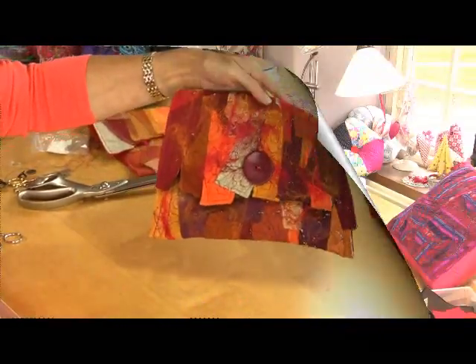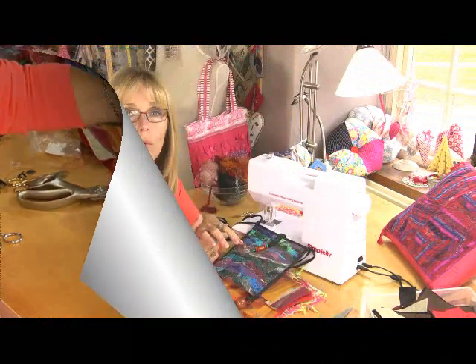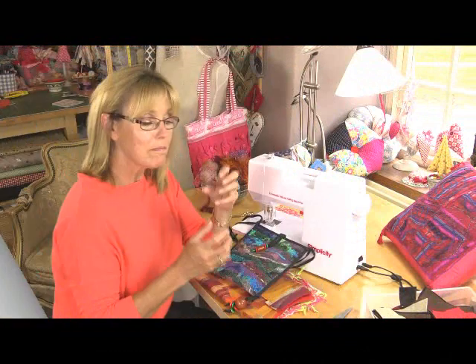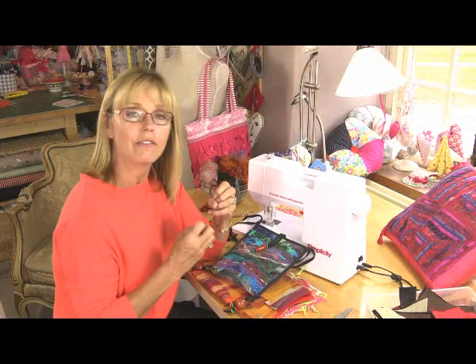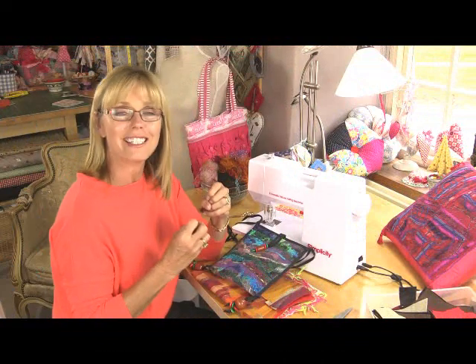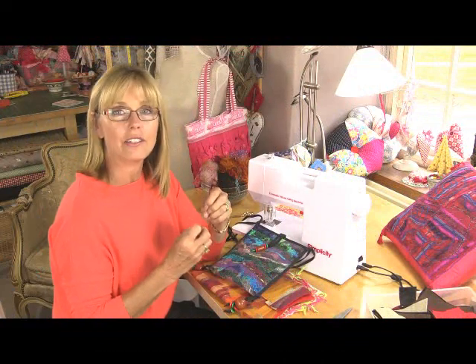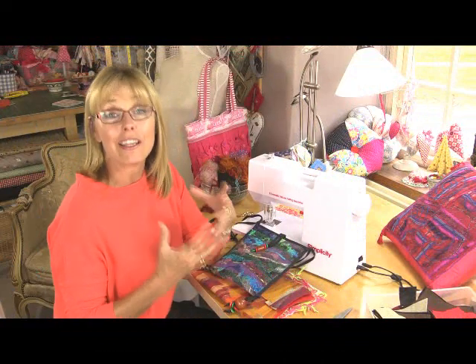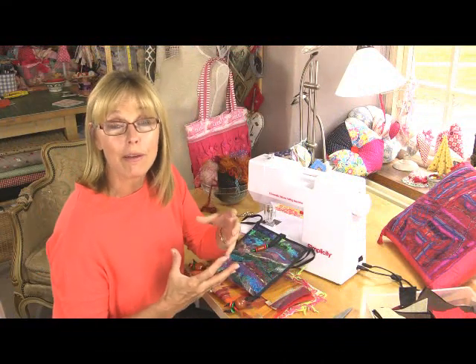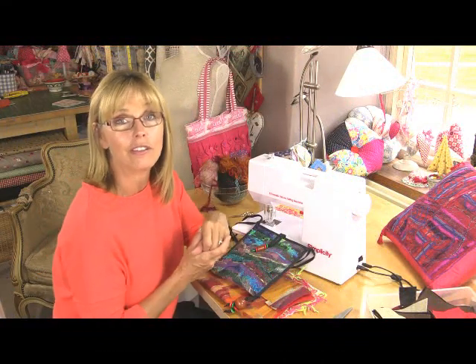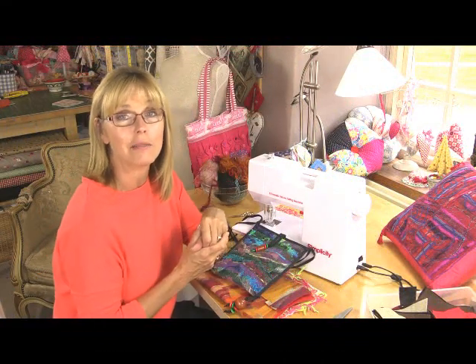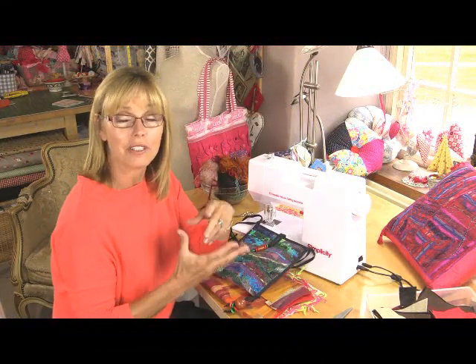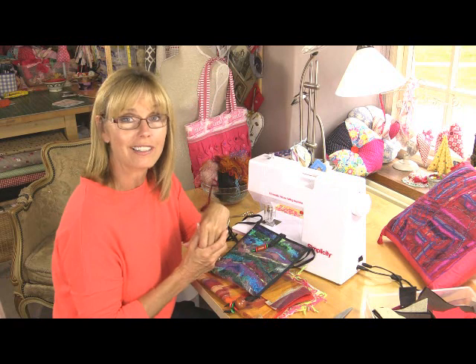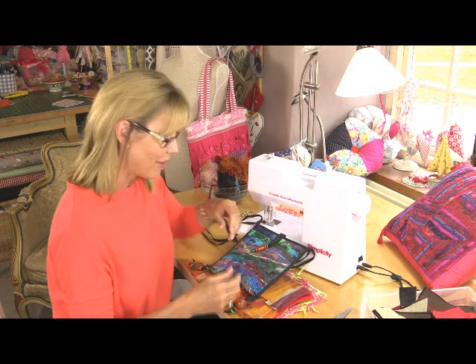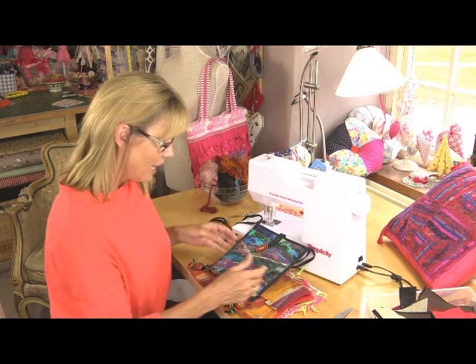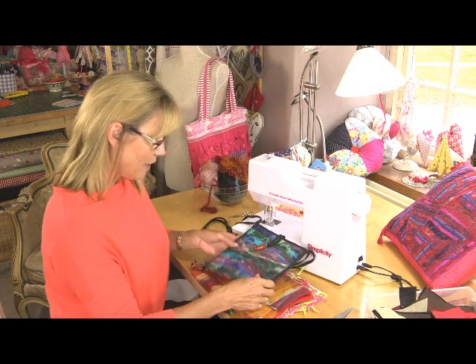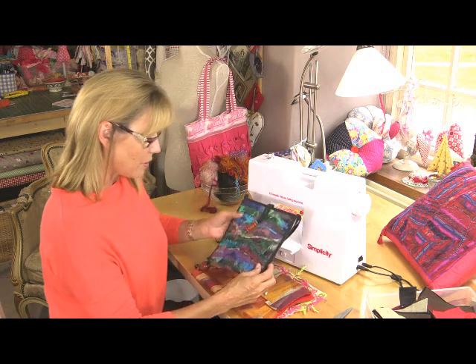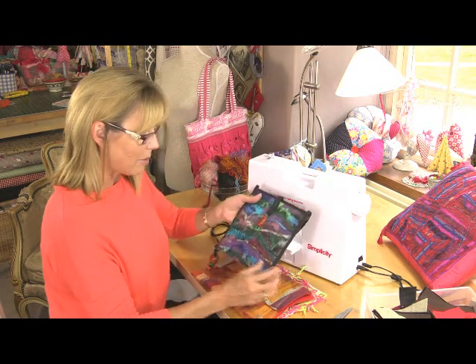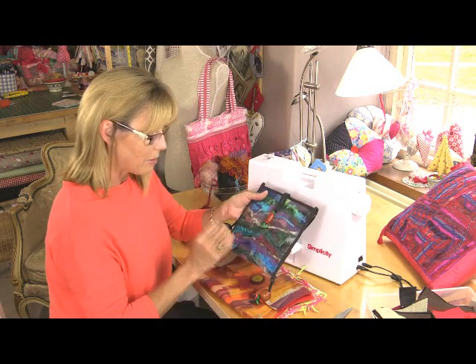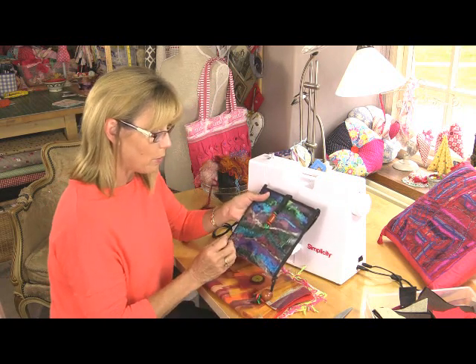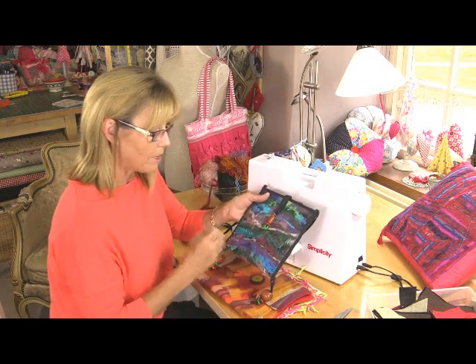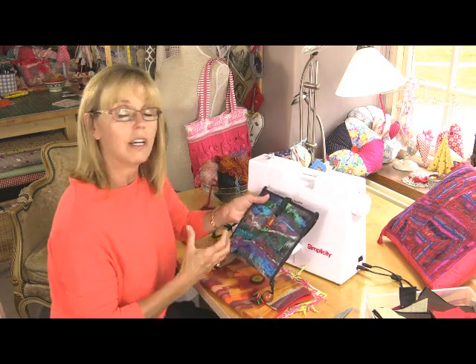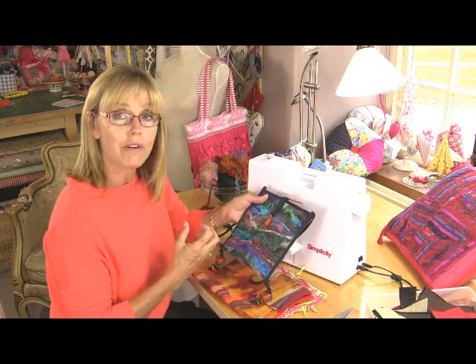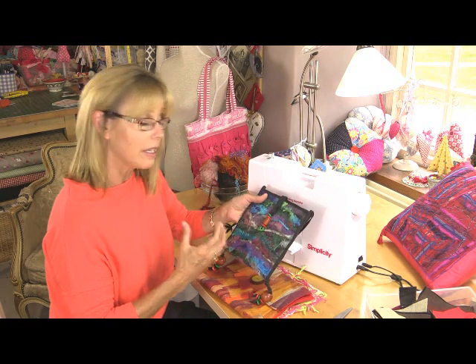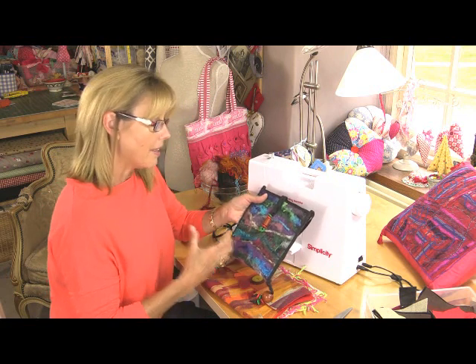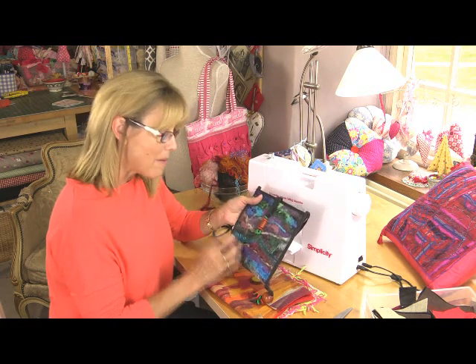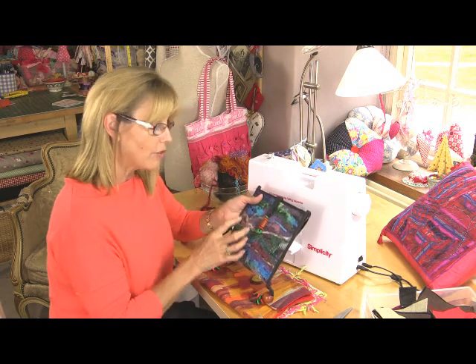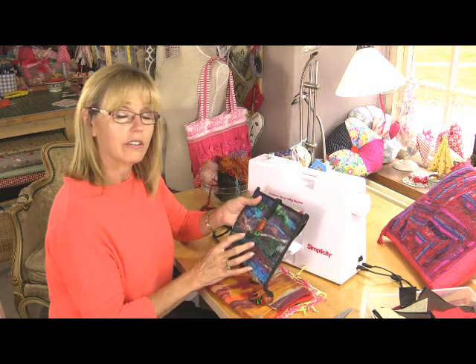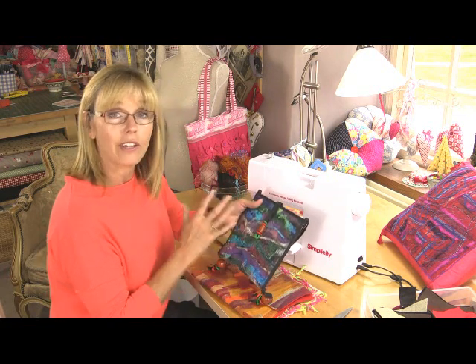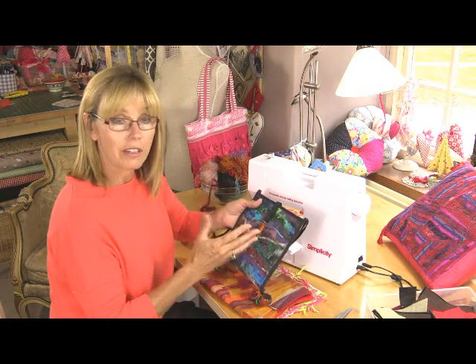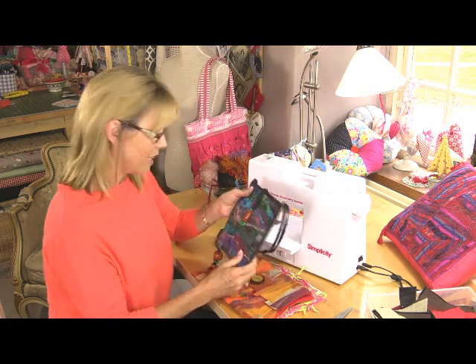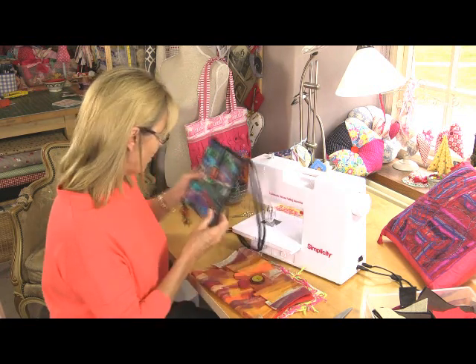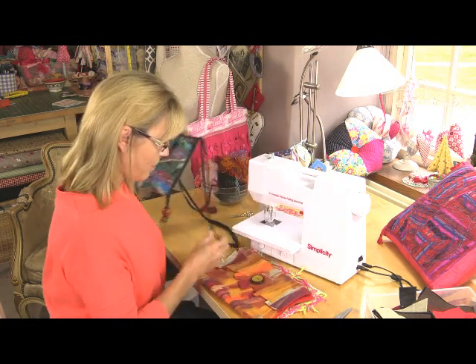Felting is a way of meshing fibres together to create your own fabrics or to create embellishments for existing fabrics. Like for instance with this little bag, this has been made with different types of ribbons that's been meshed onto felt to create something that's unique and brand new.